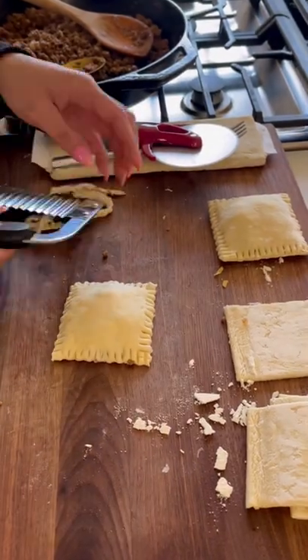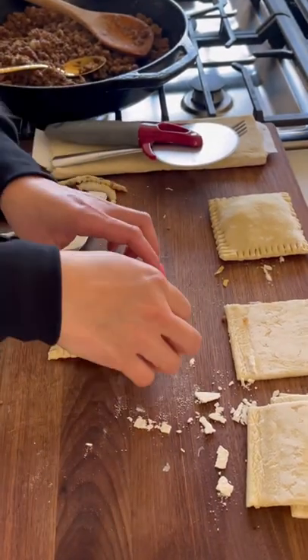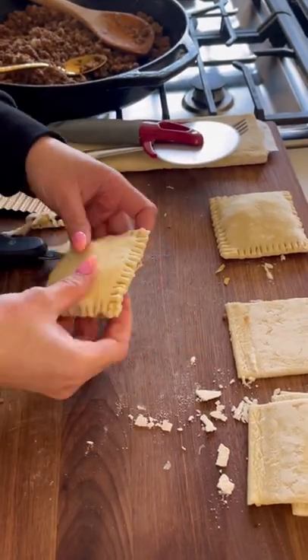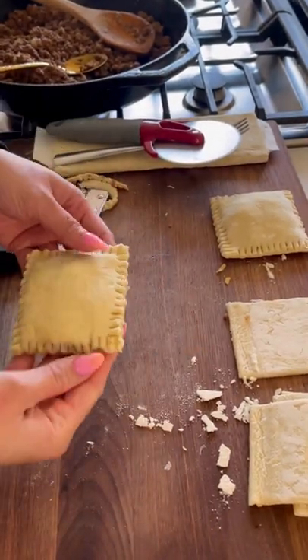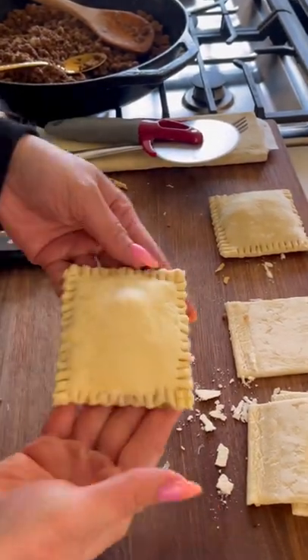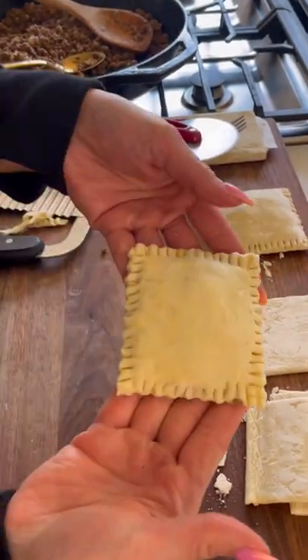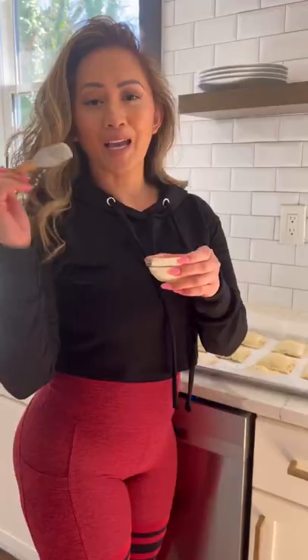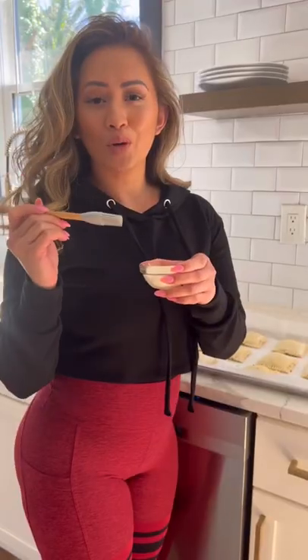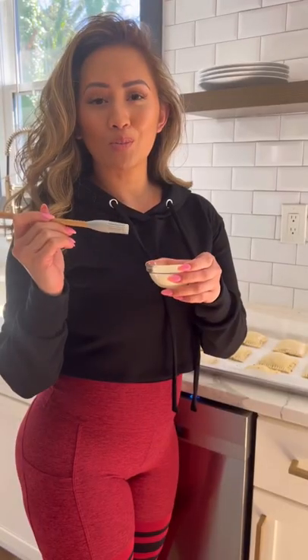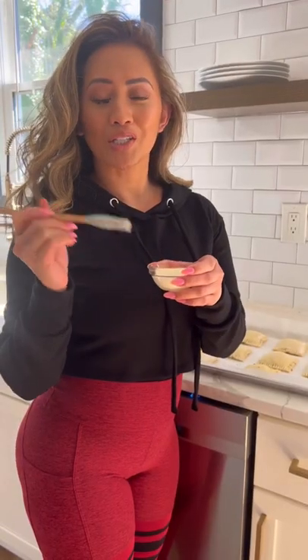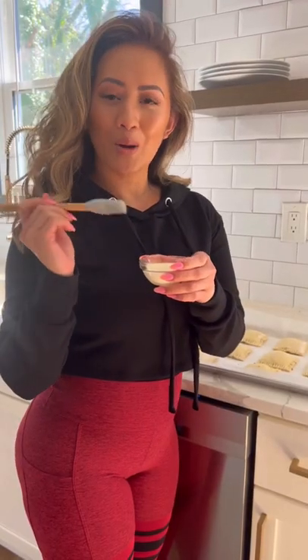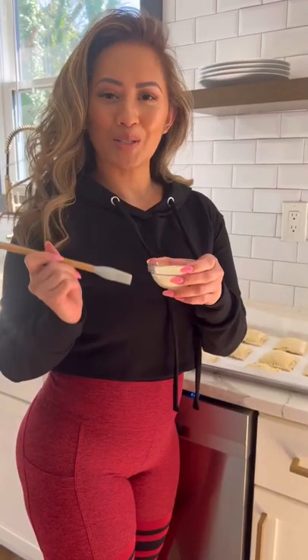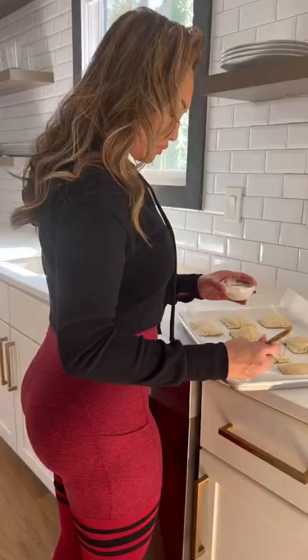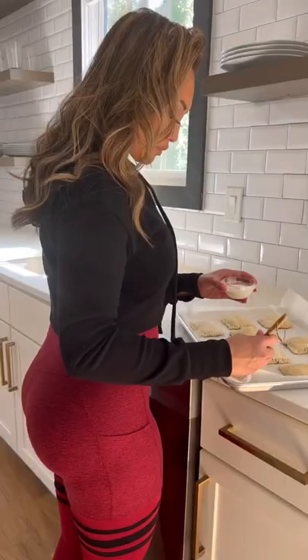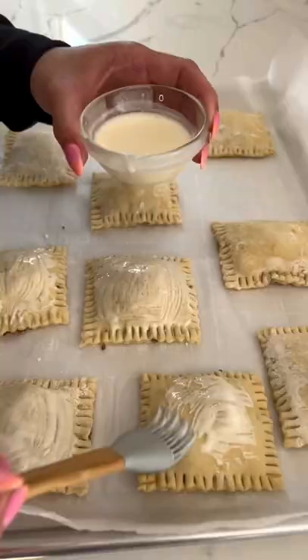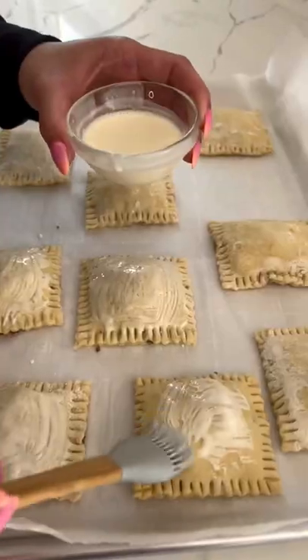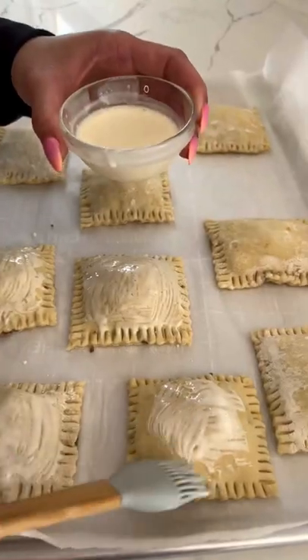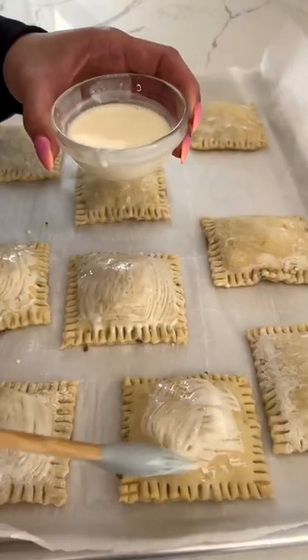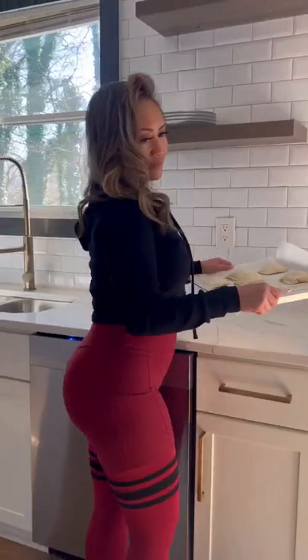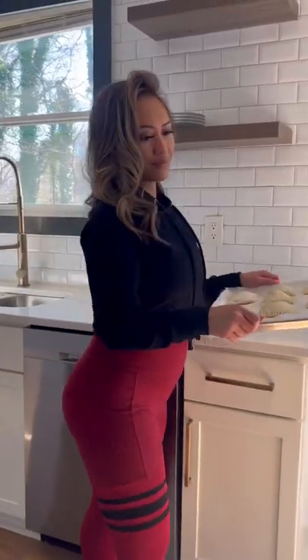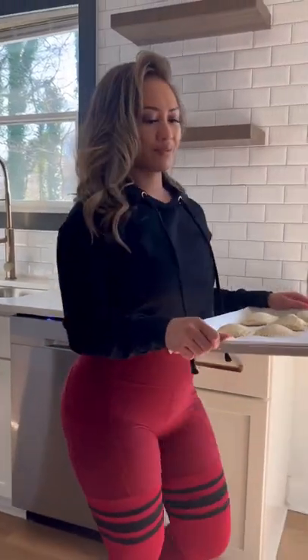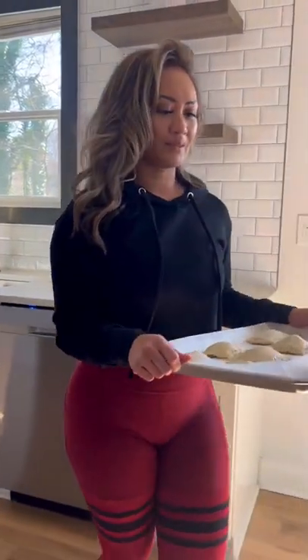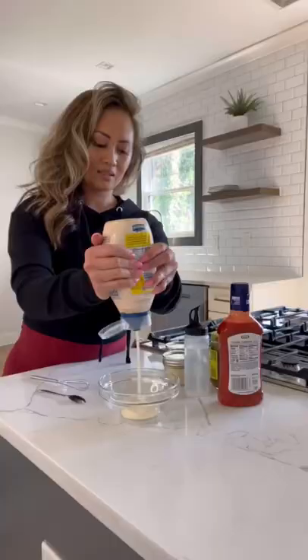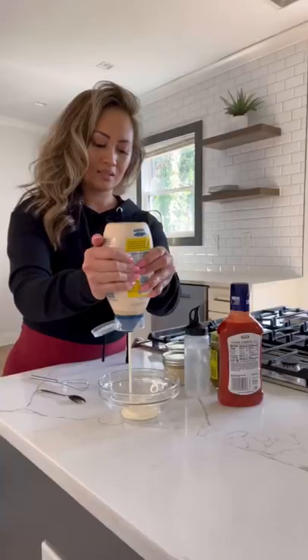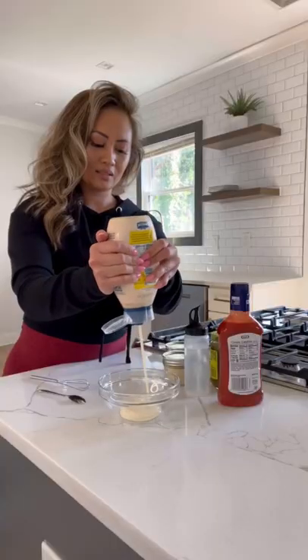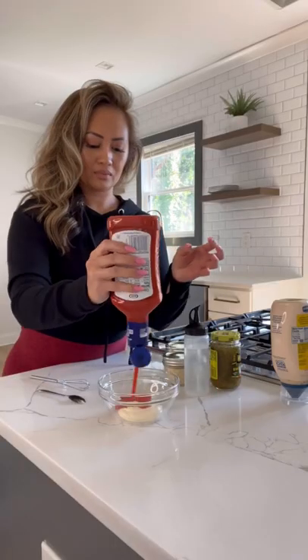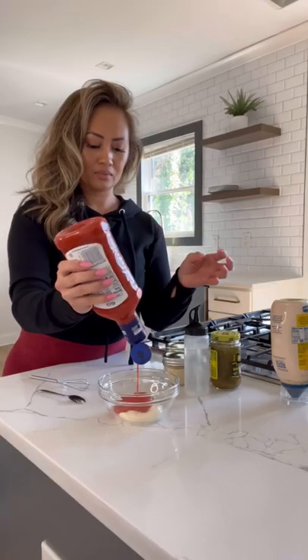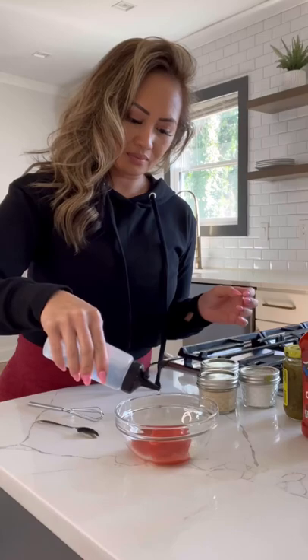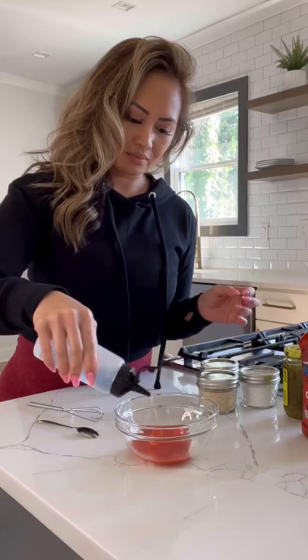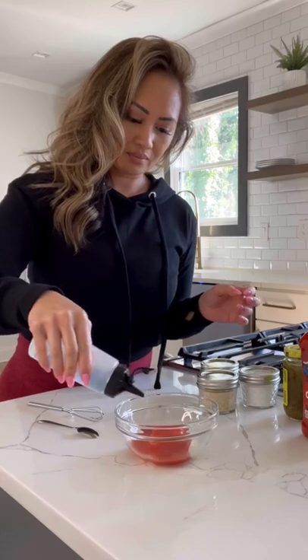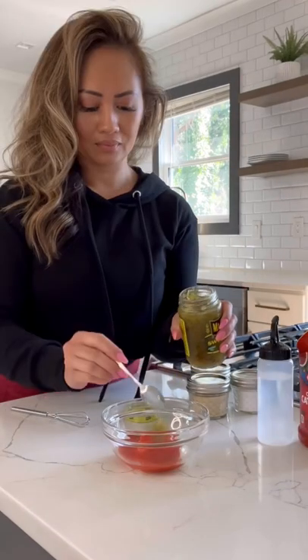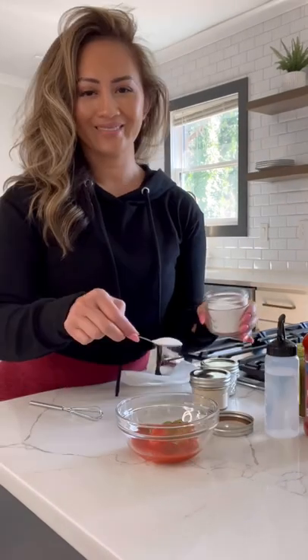Brush the top with some milk, then bake in the oven at 400 degrees for about 18 minutes or until golden brown. For the mac sauce, you'll need some mayo, french dressing, vinegar, relish, sugar, salt, and onion powder.